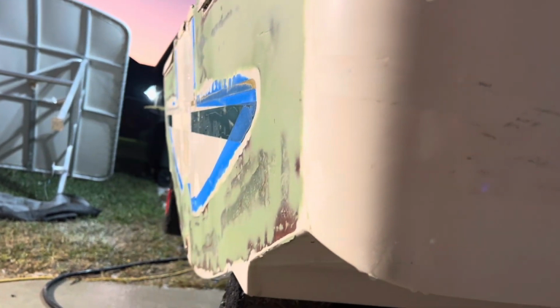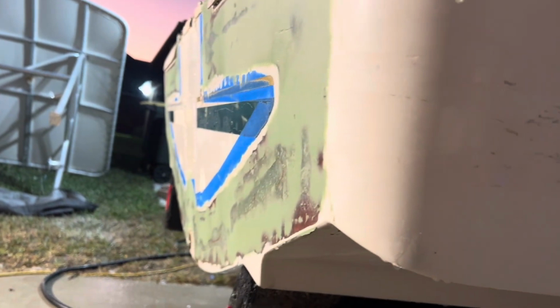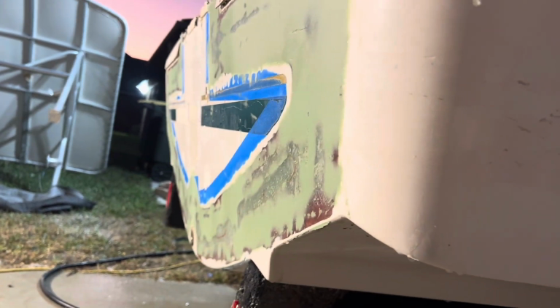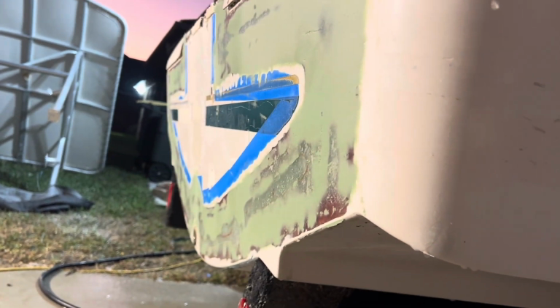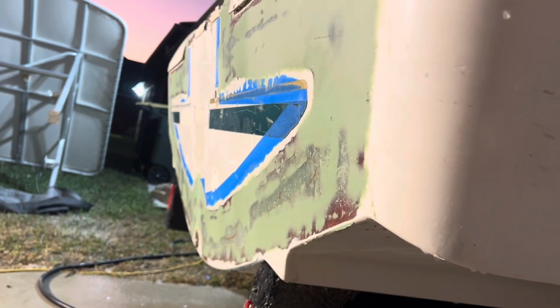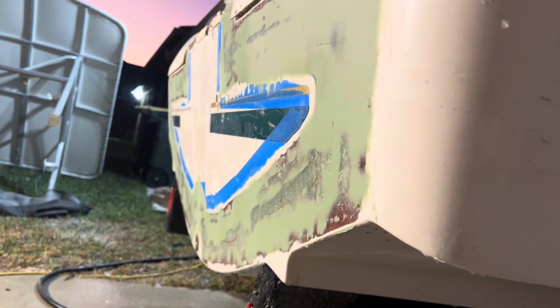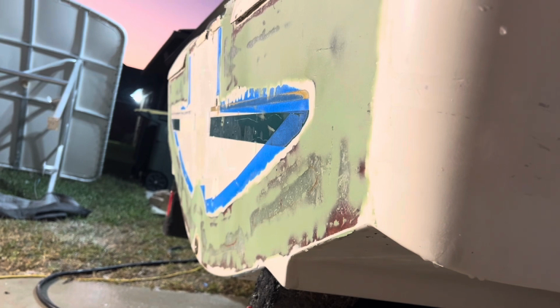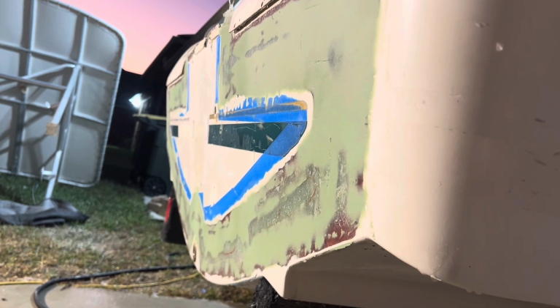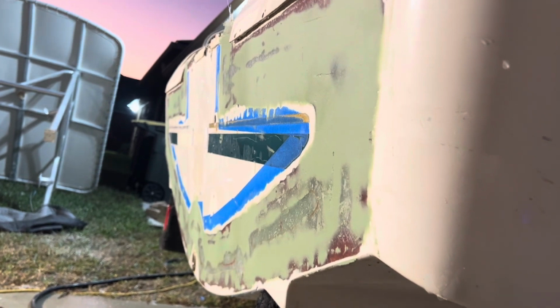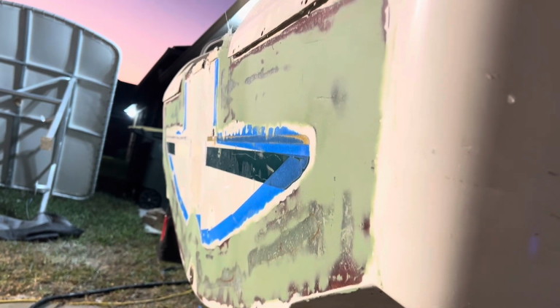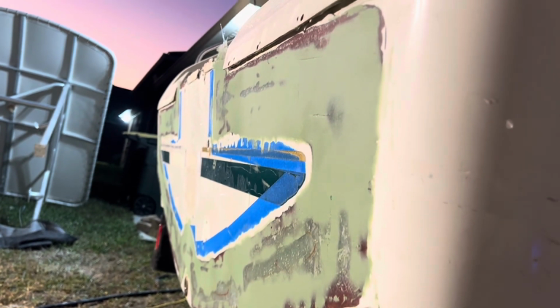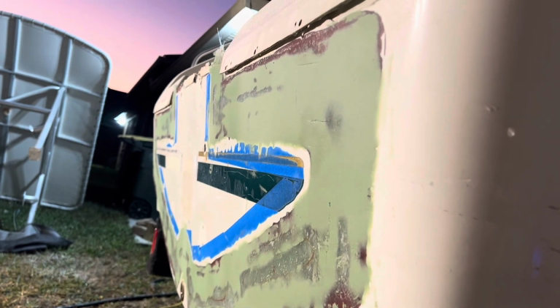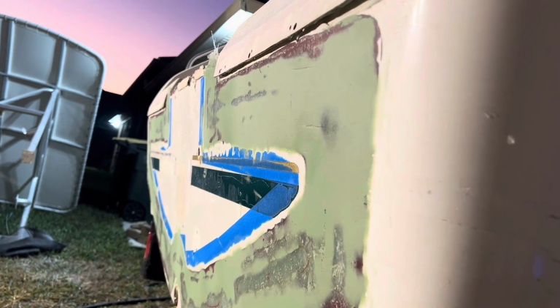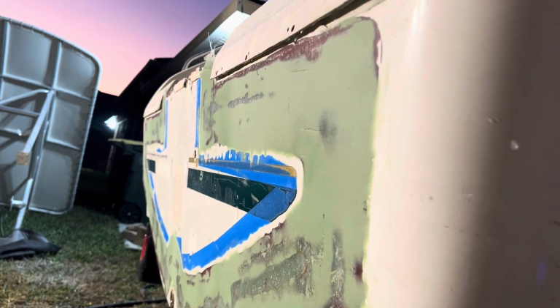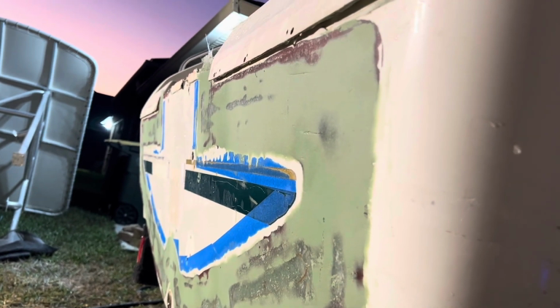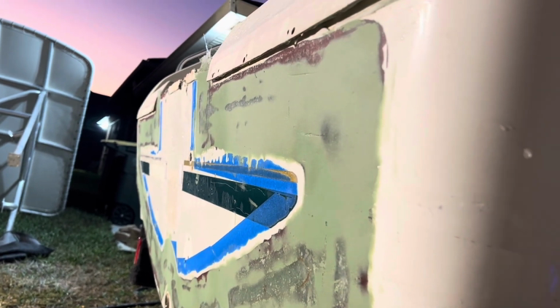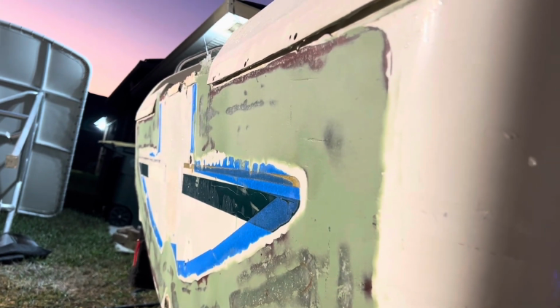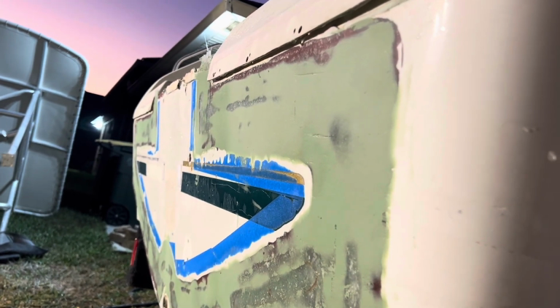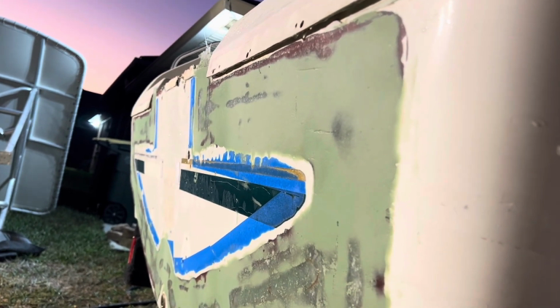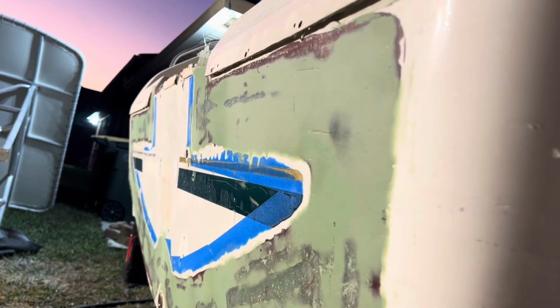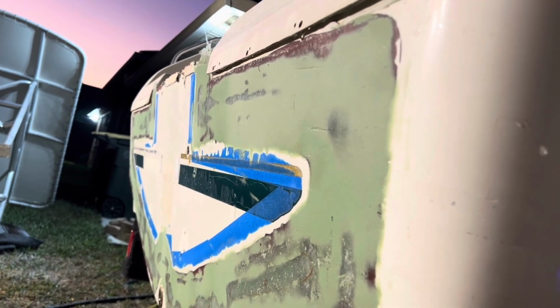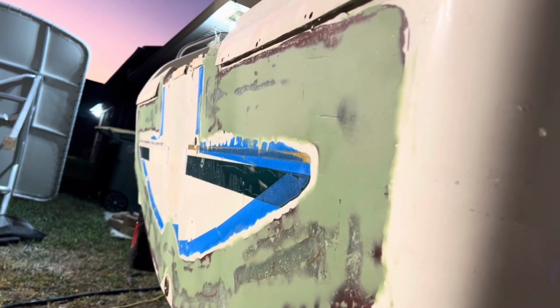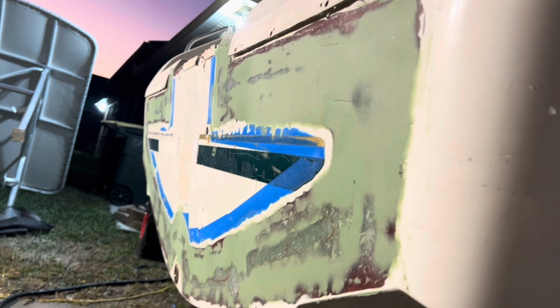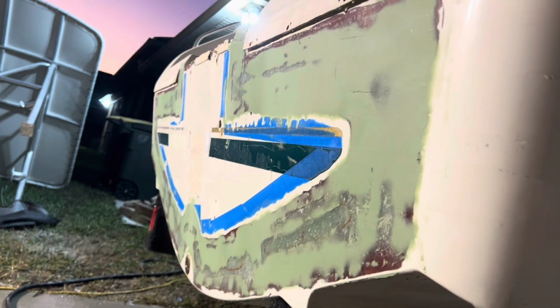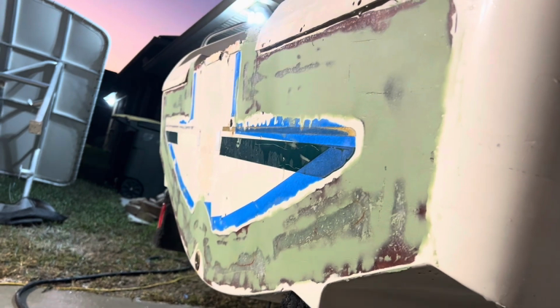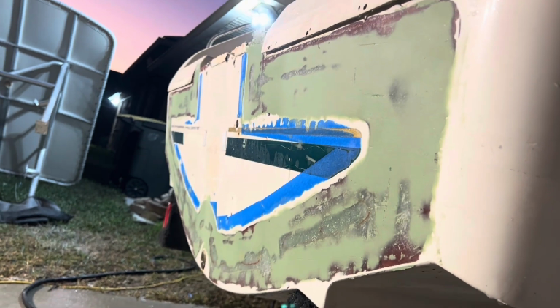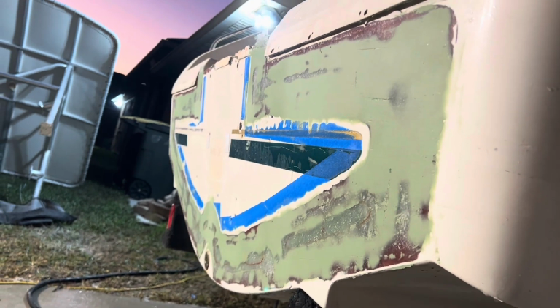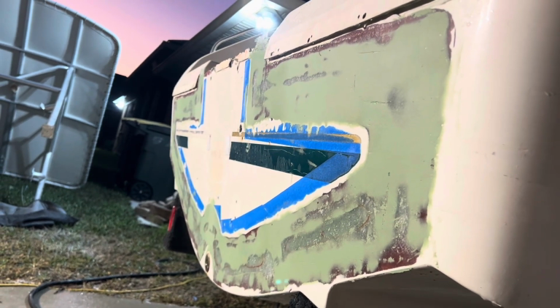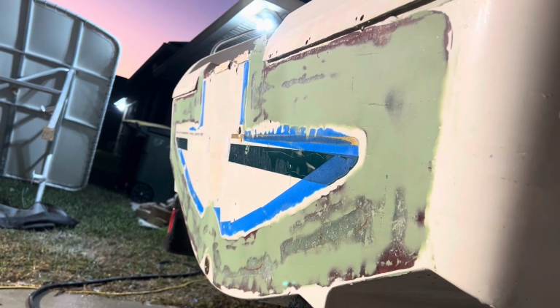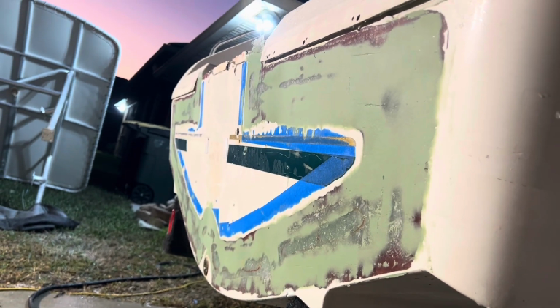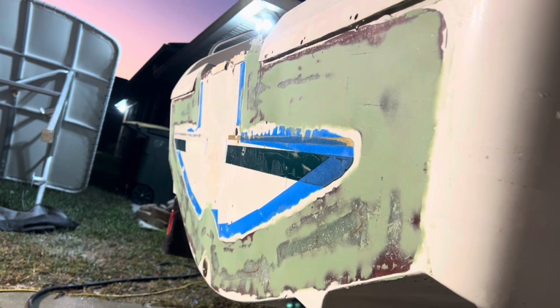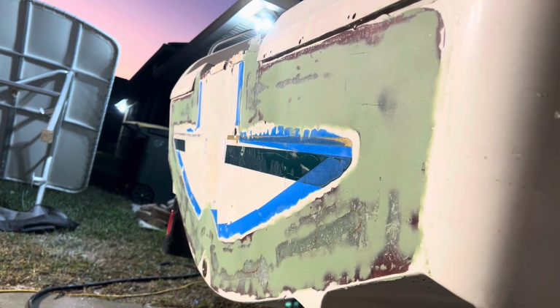I'm very happy with it so far. I'm probably going to have to leave it for a week or so as I'm going out of town, and we'll pick up probably next weekend.